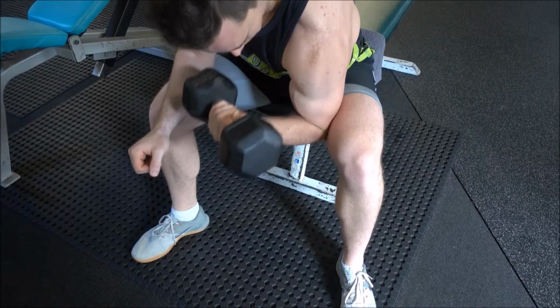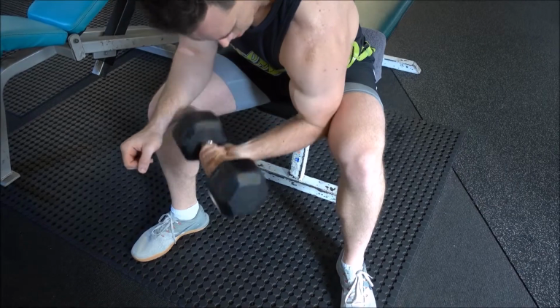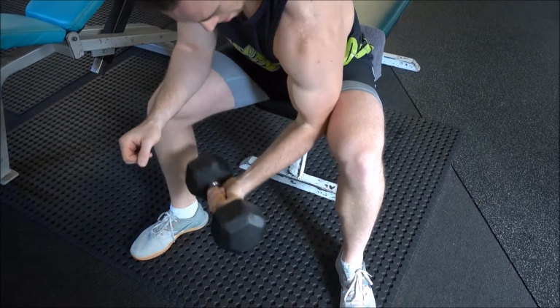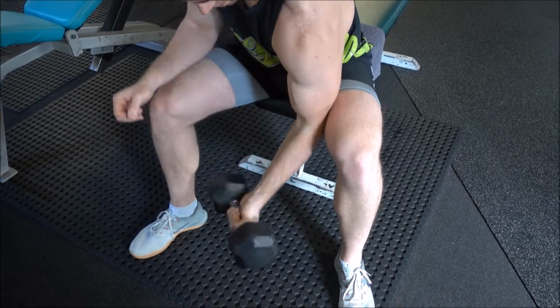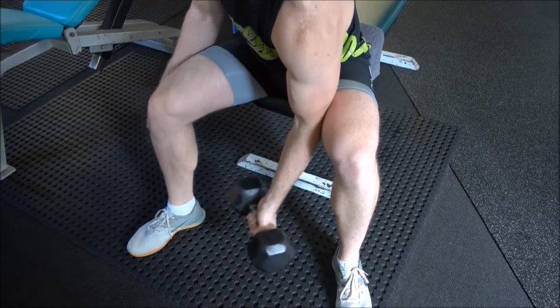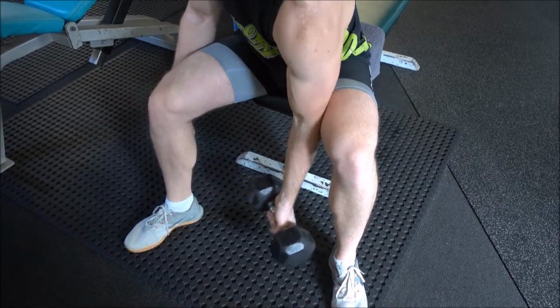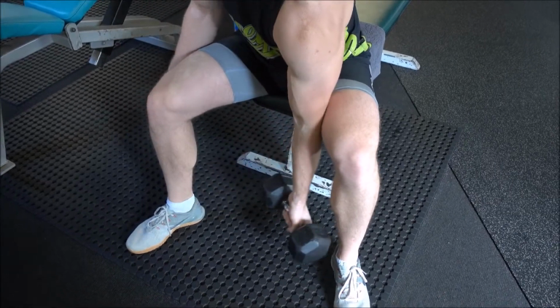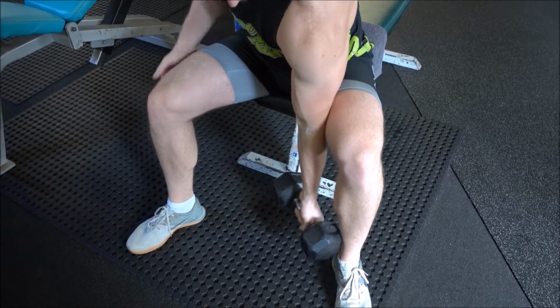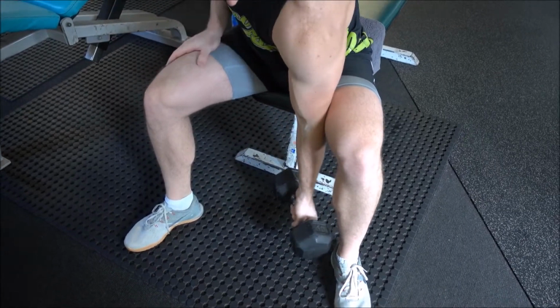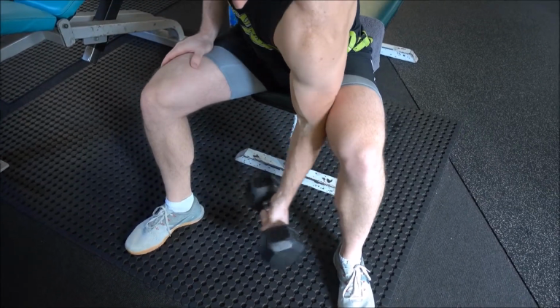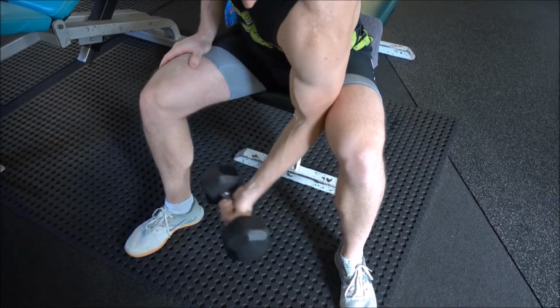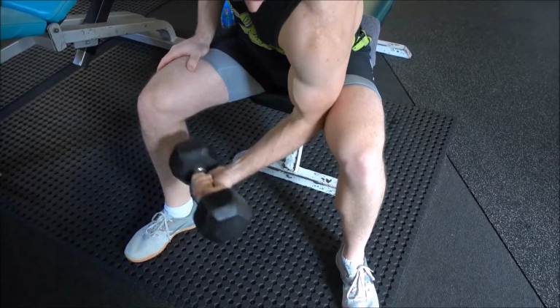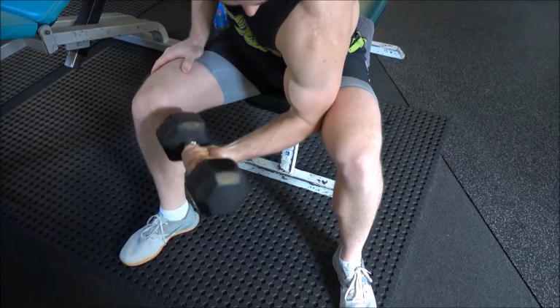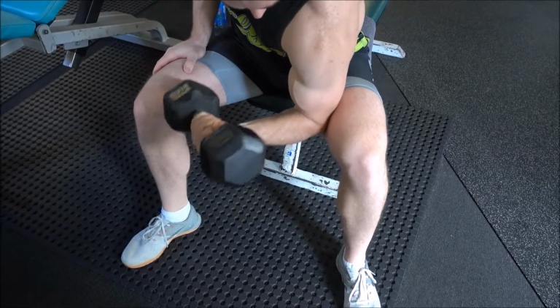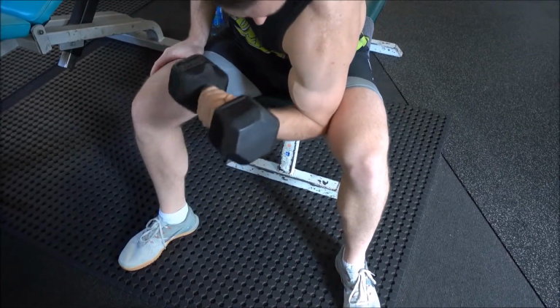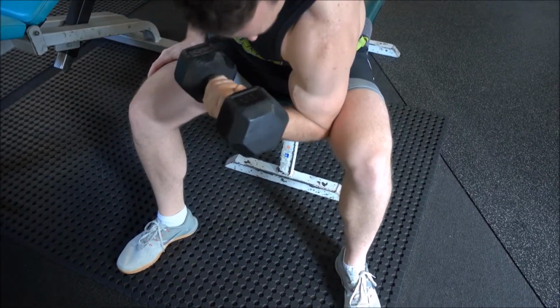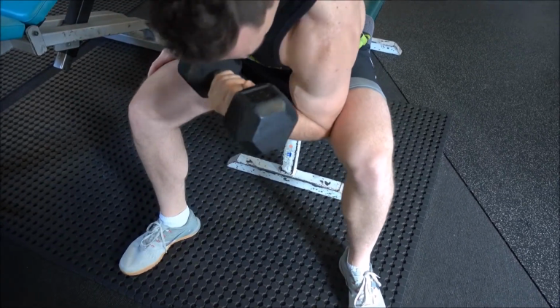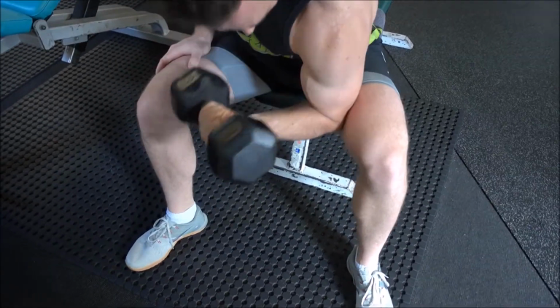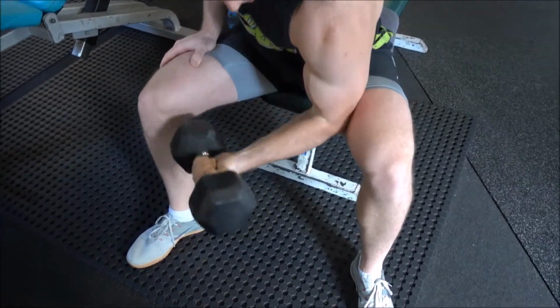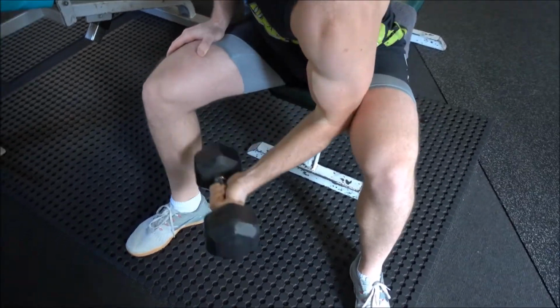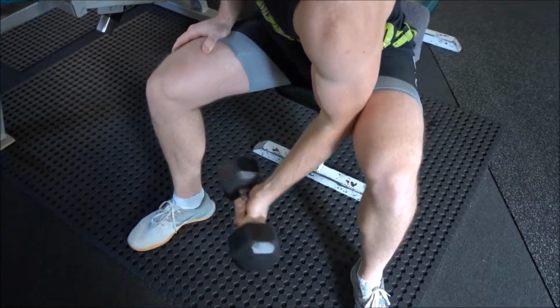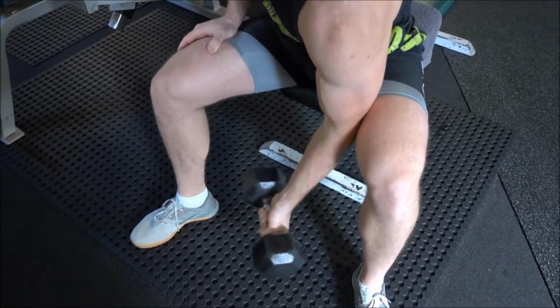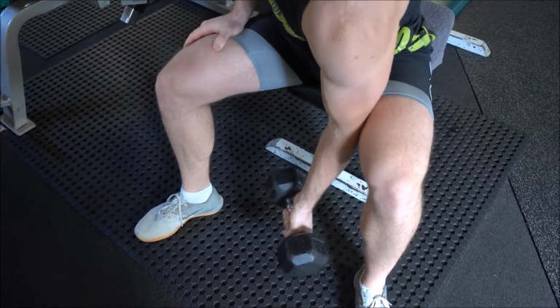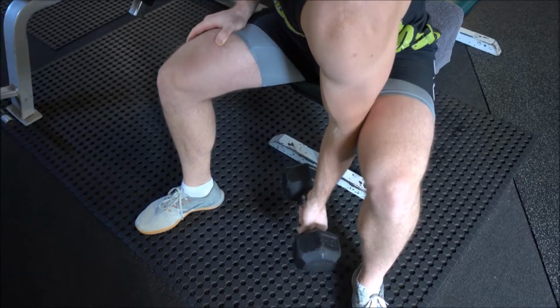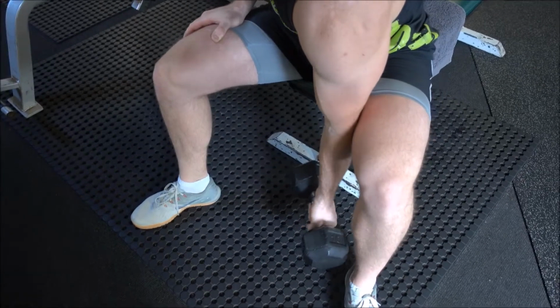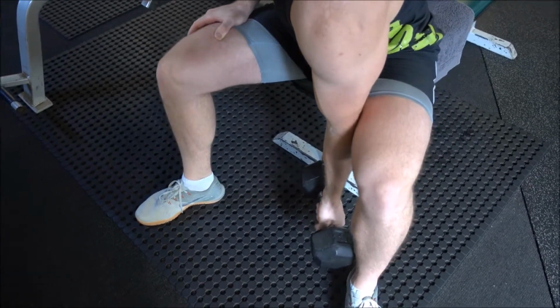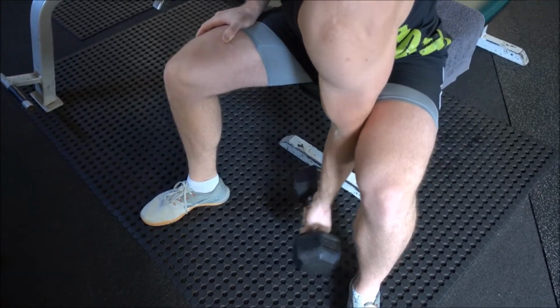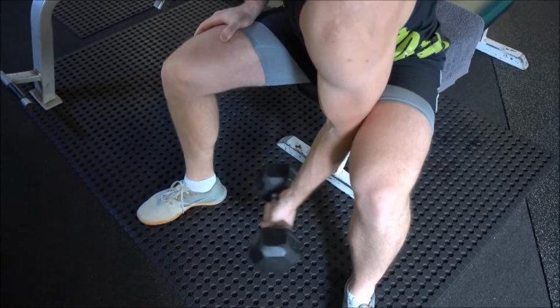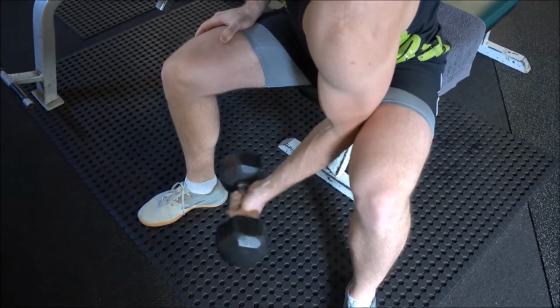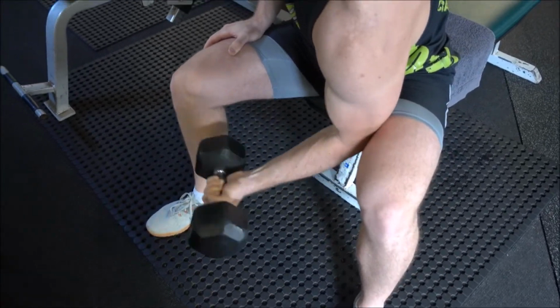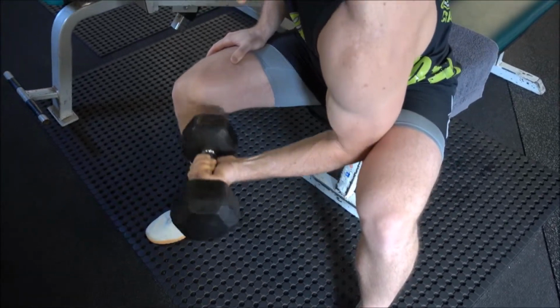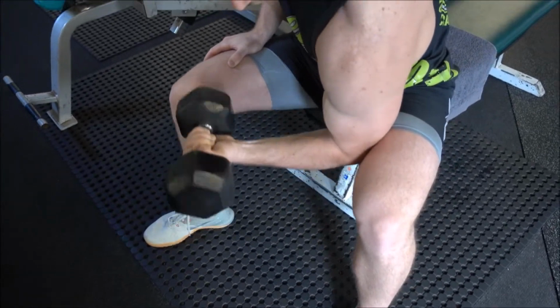Begin with the dumbbell in one hand. Place your elbow against your inner thigh, and from here this is going to be our starting position.